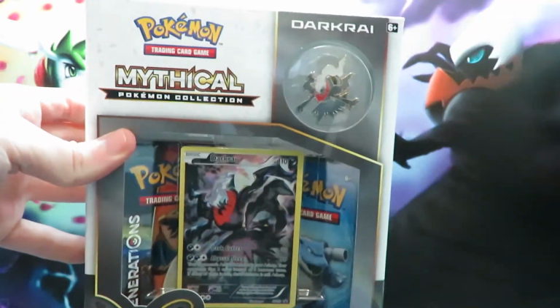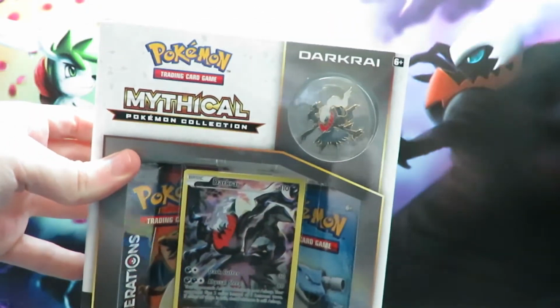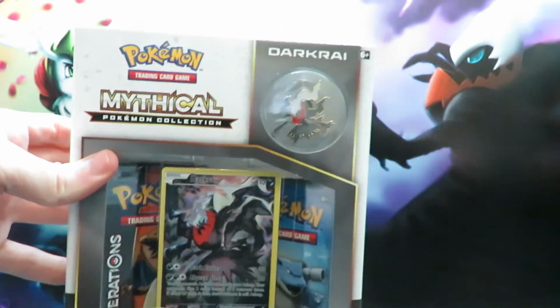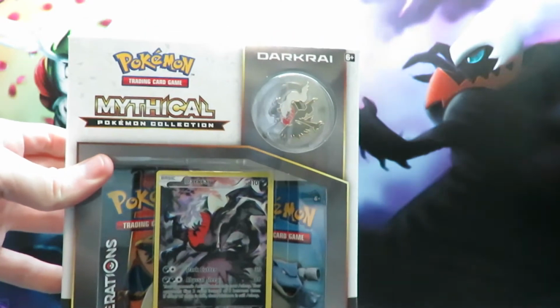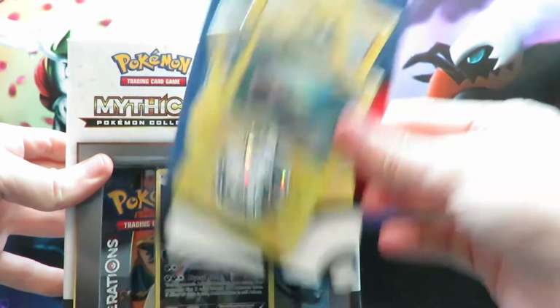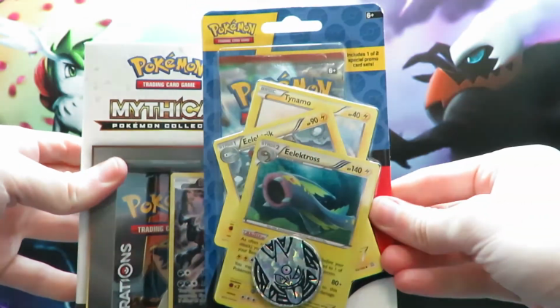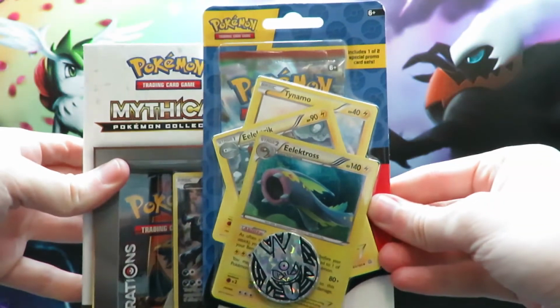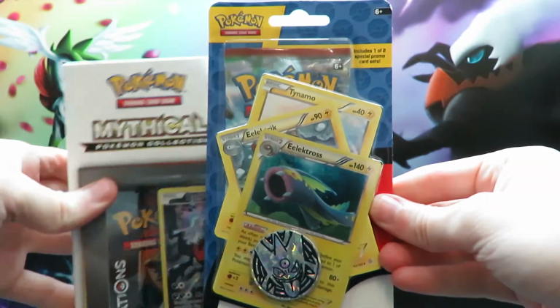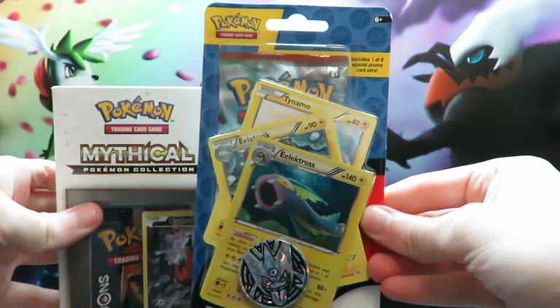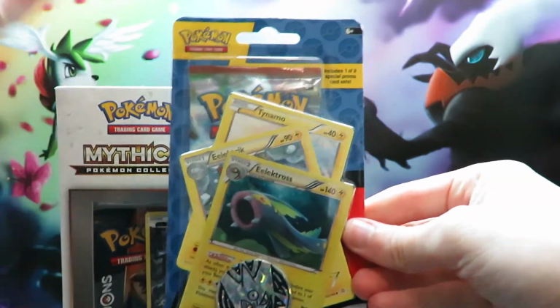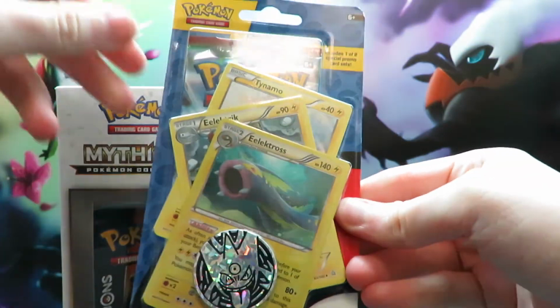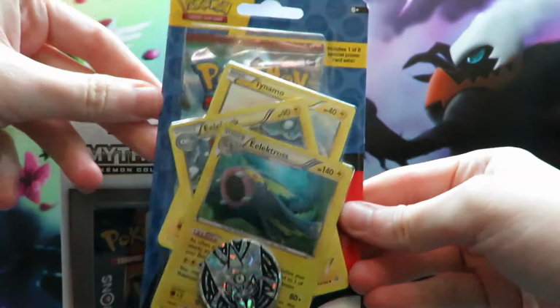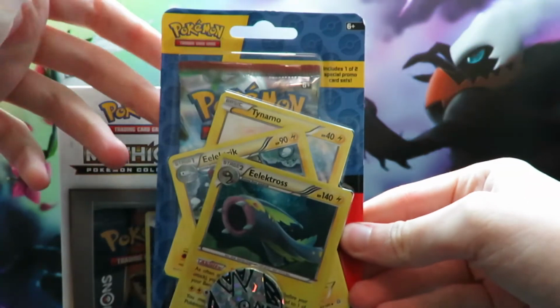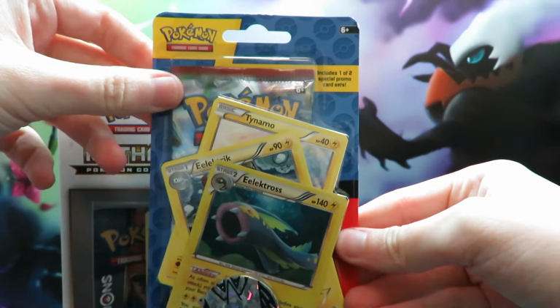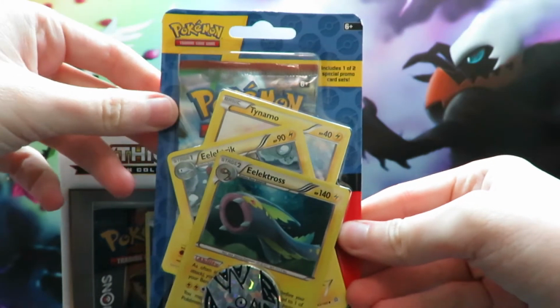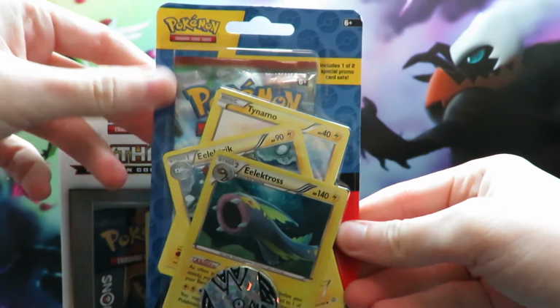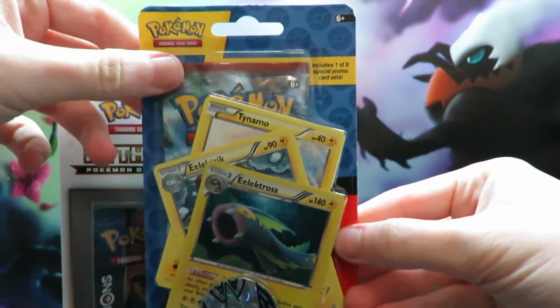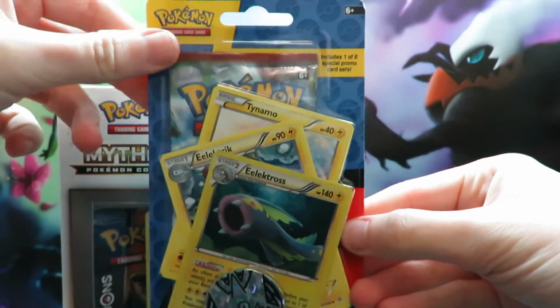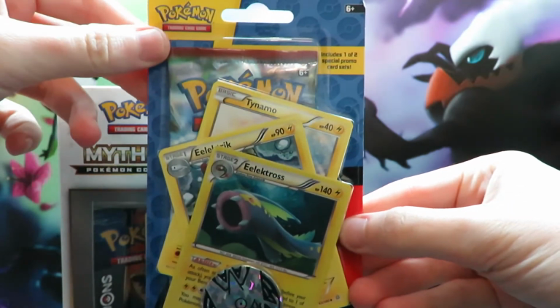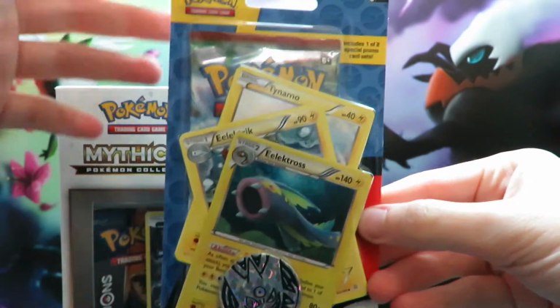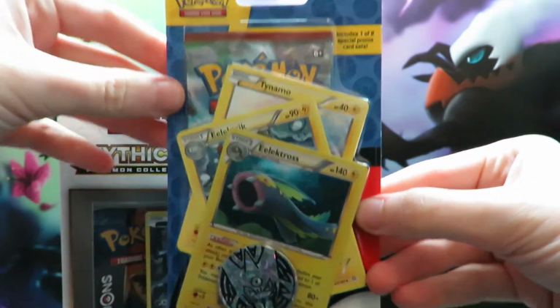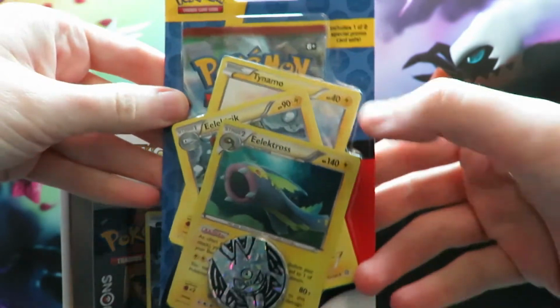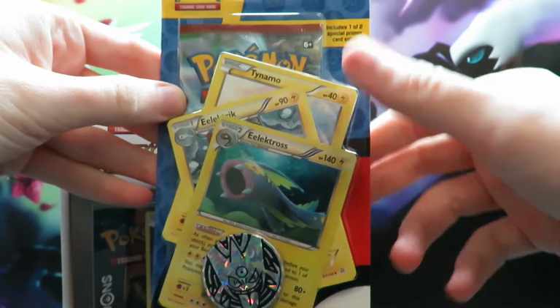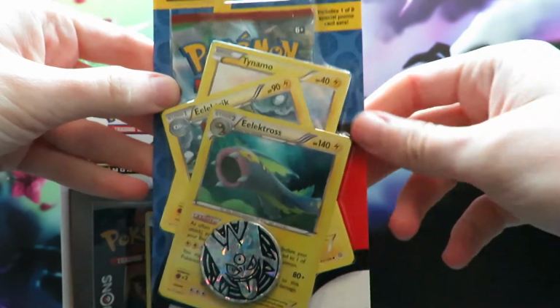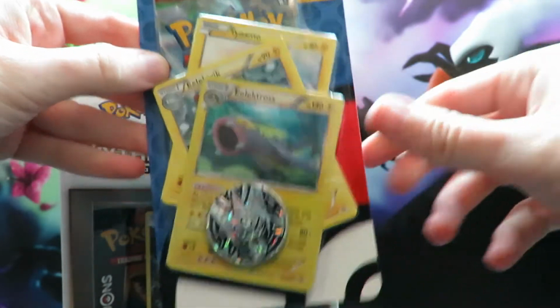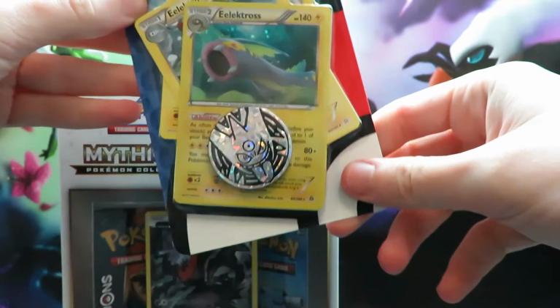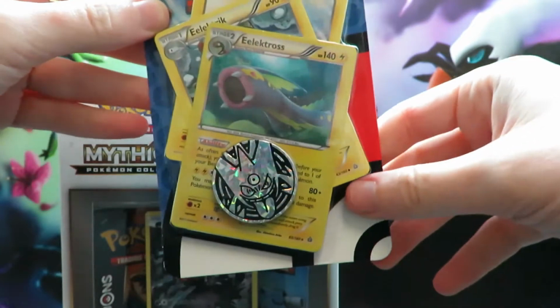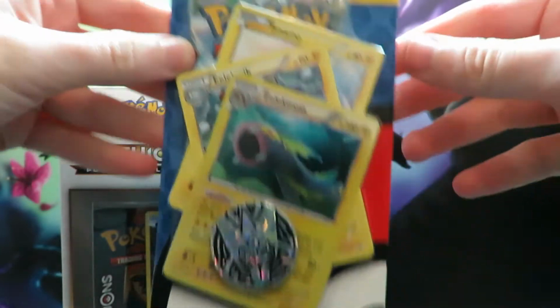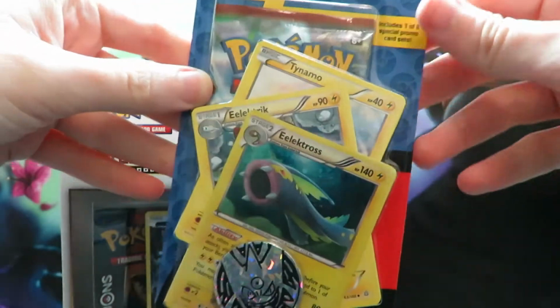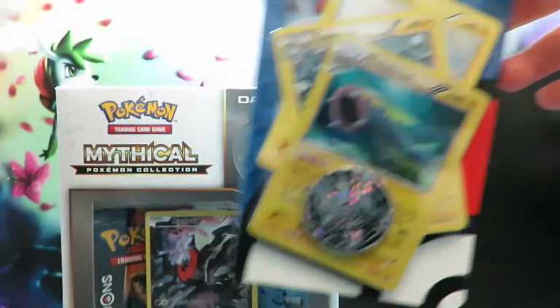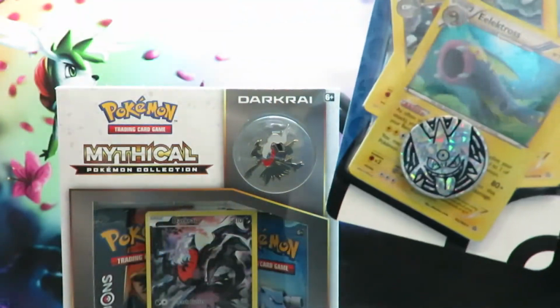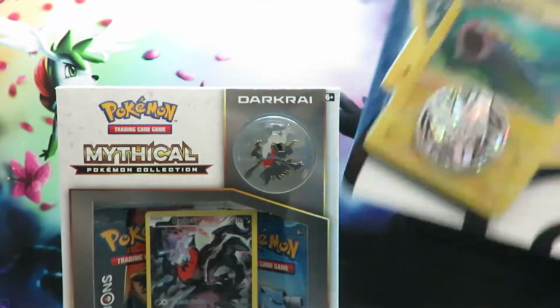In today's video I'm also going to open a blister. I saw this in the shop — it's a single booster blister. I think it's Breakthrough, it doesn't actually say. It also comes with three promos and a Gengar coin, so we shall be opening this too.